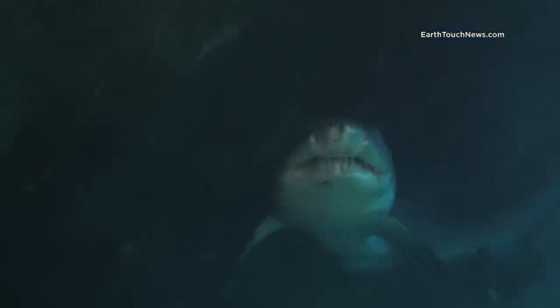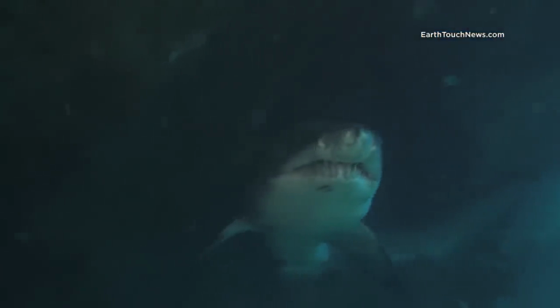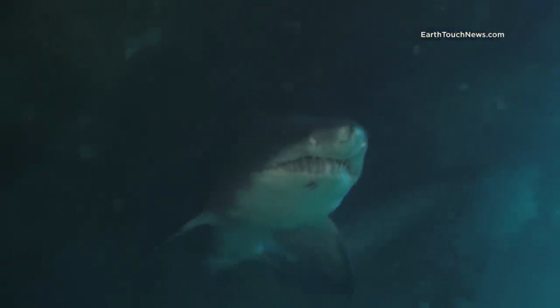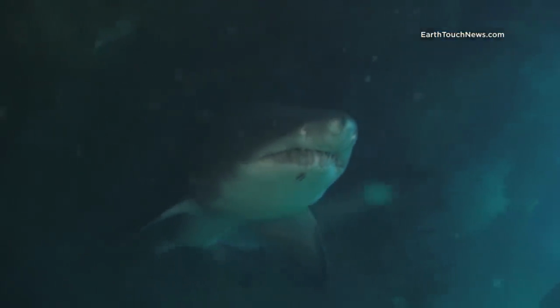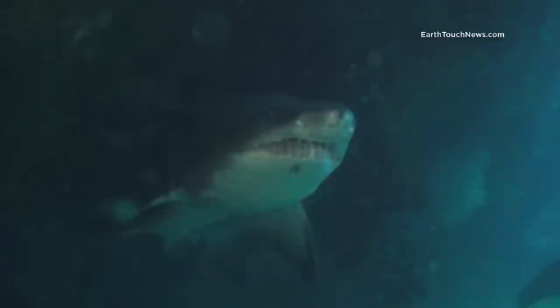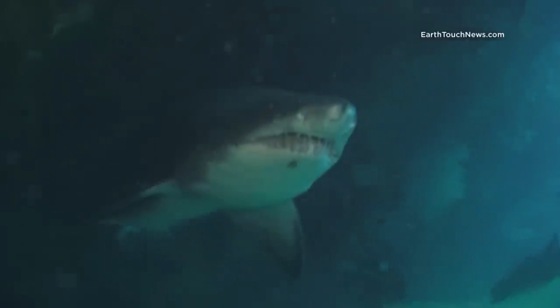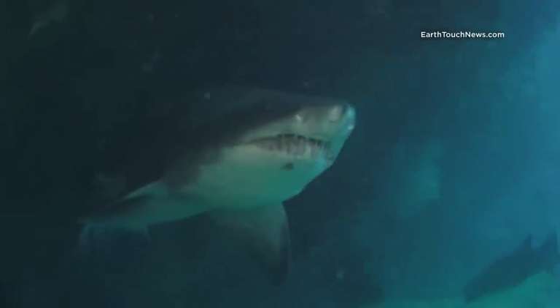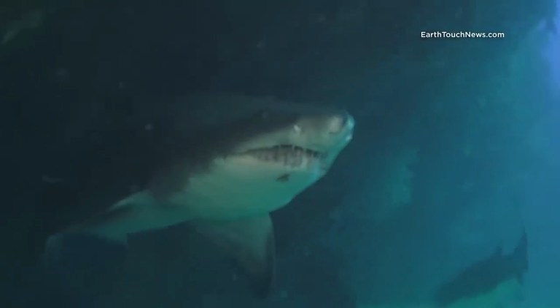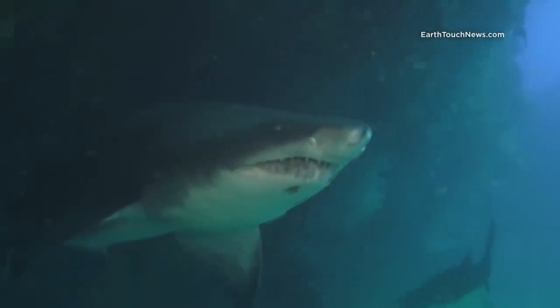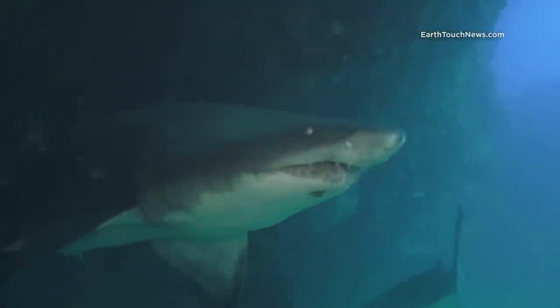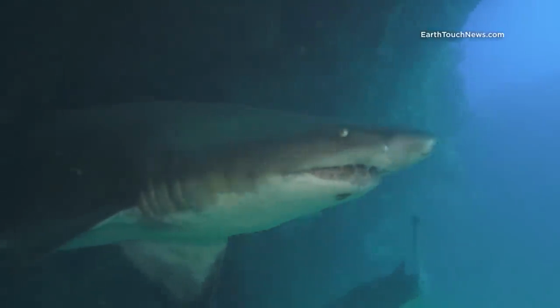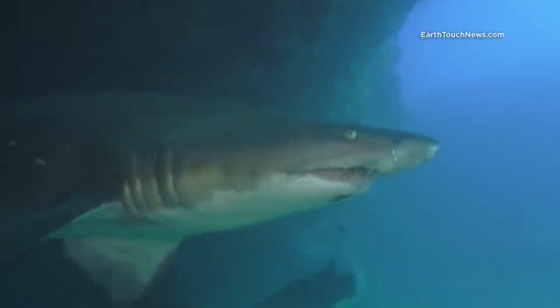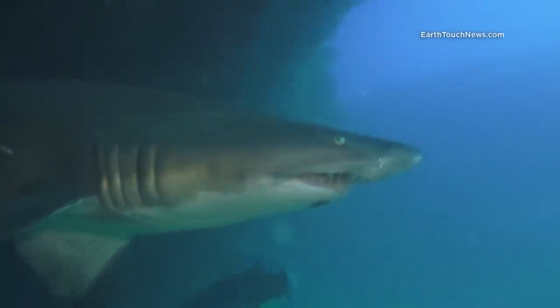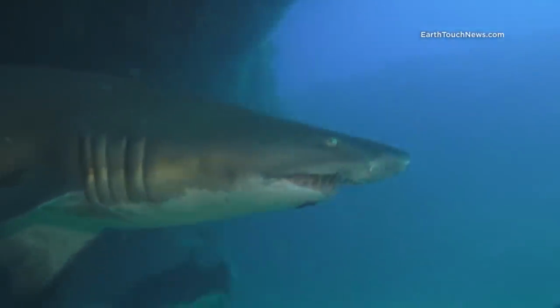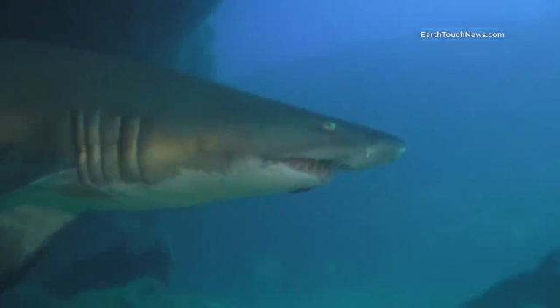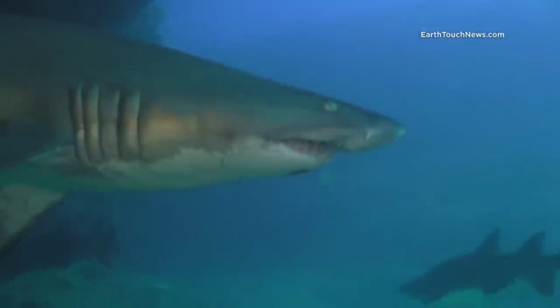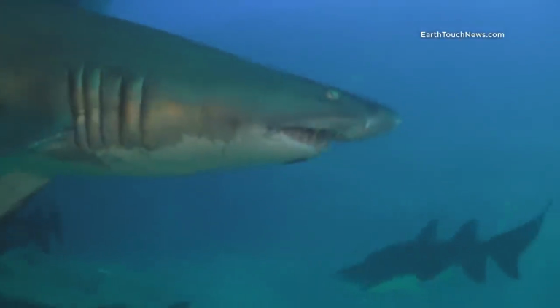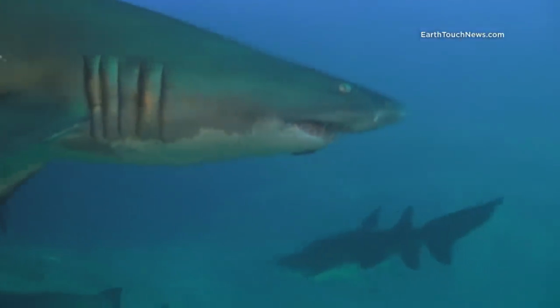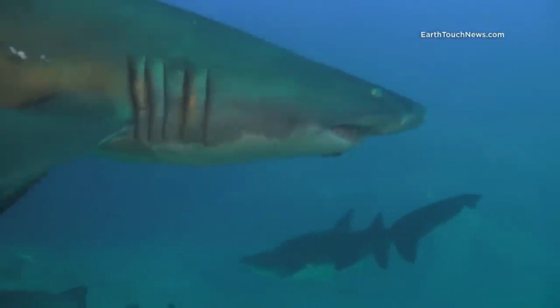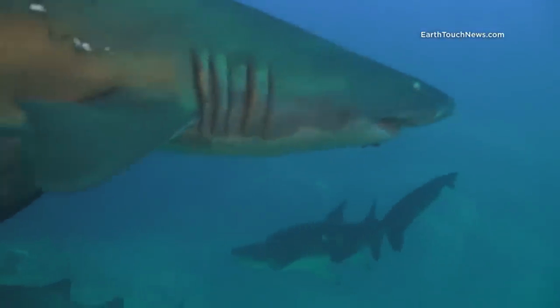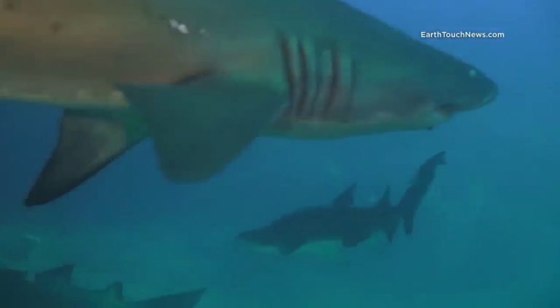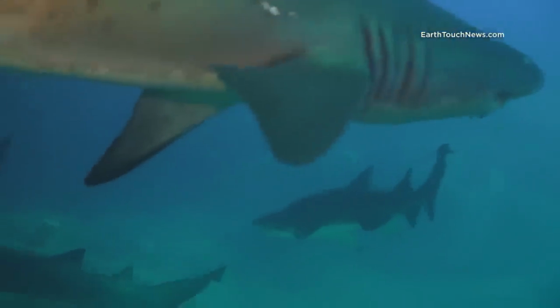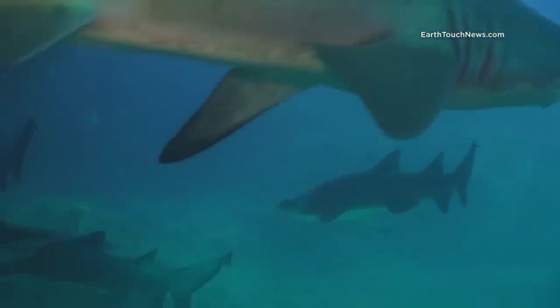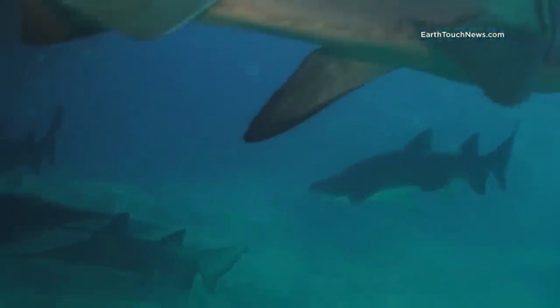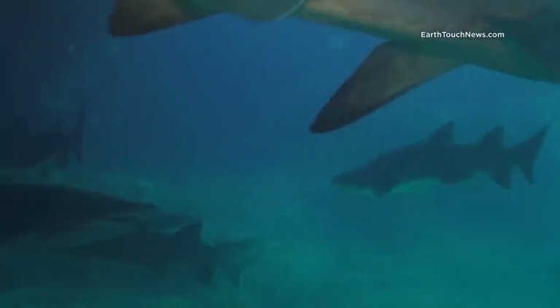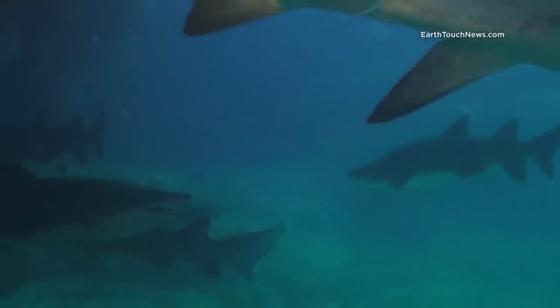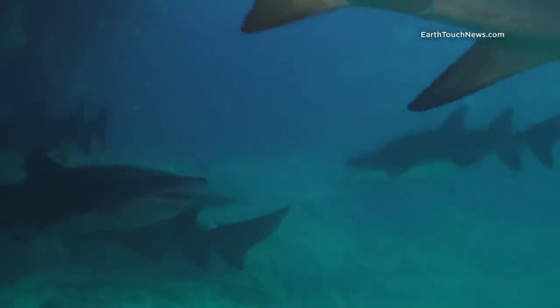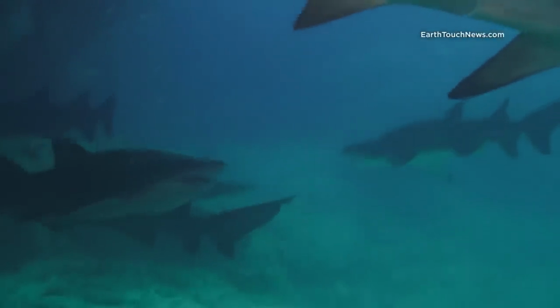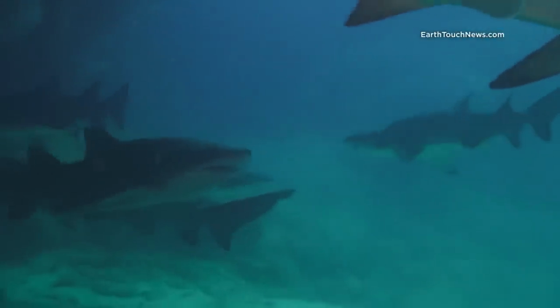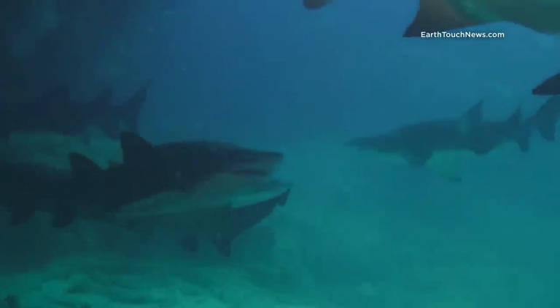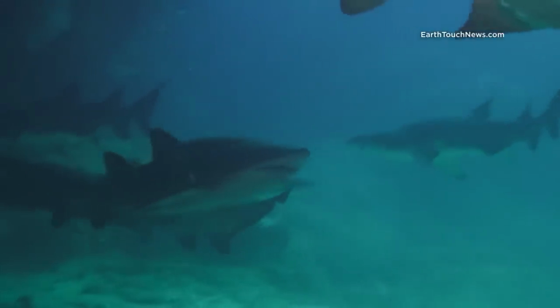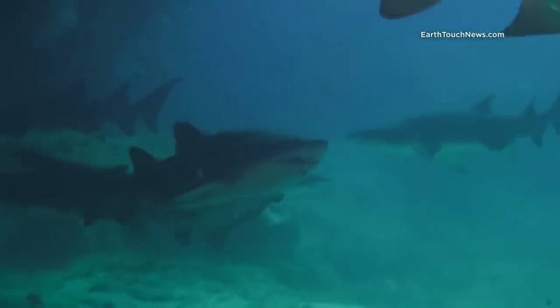Here, ragged tooth sharks congregate. At this time I can only show you maybe a dozen of them, but in the winter this cave fills with hundreds of individuals.